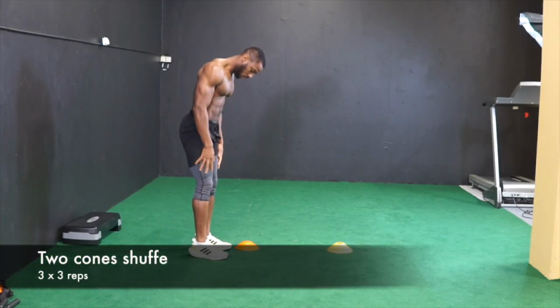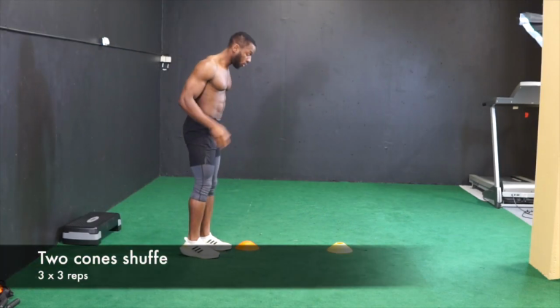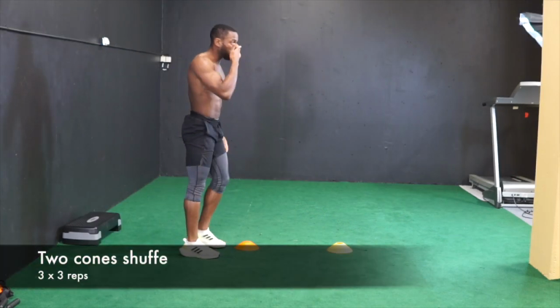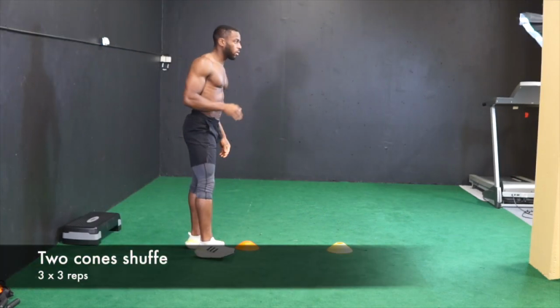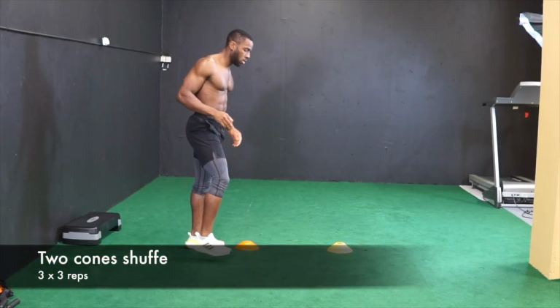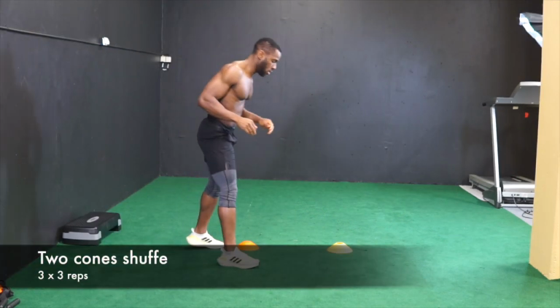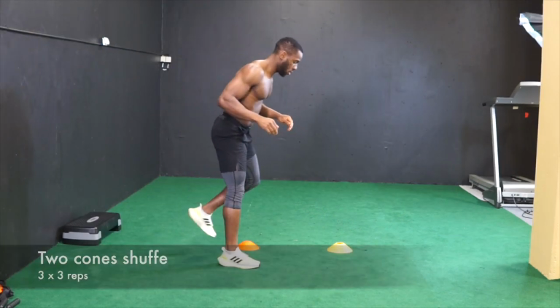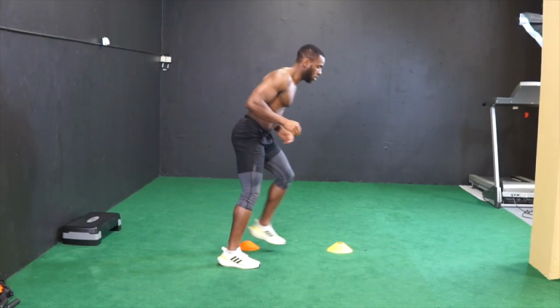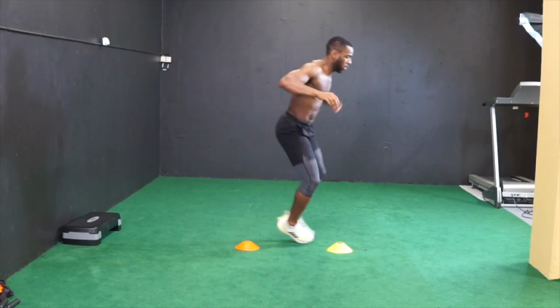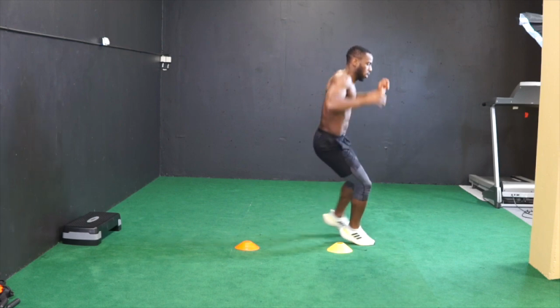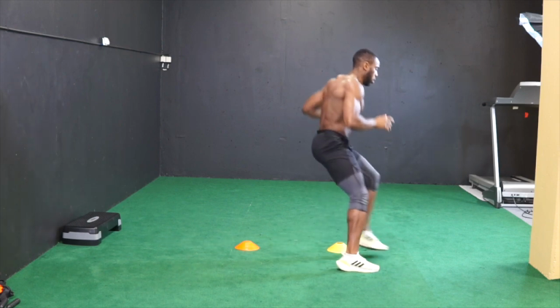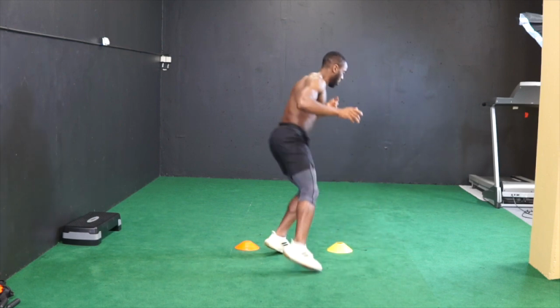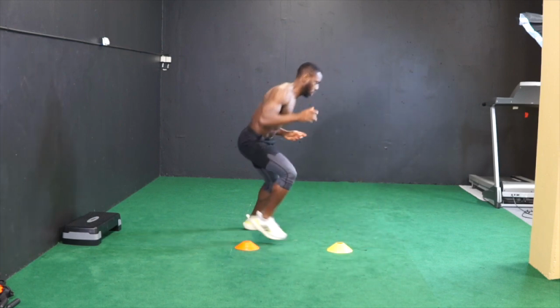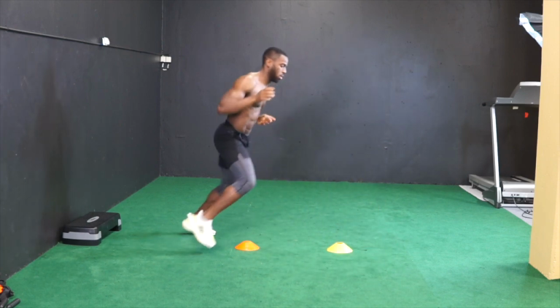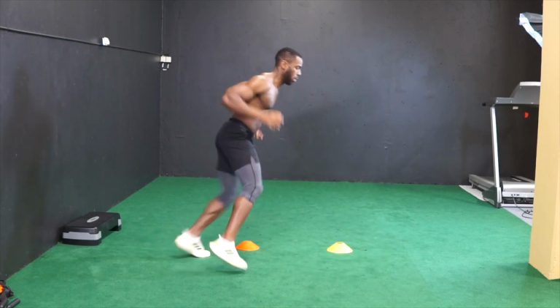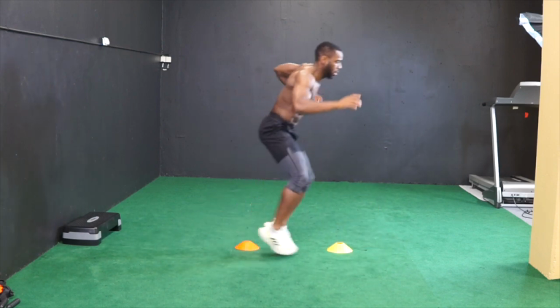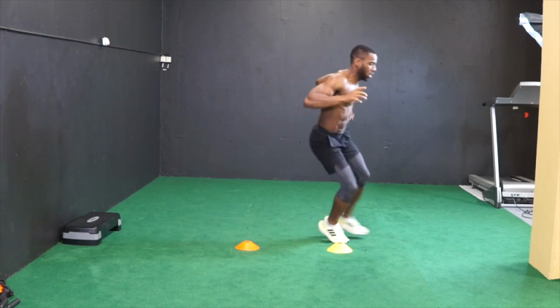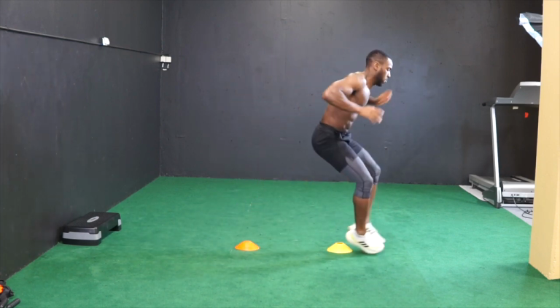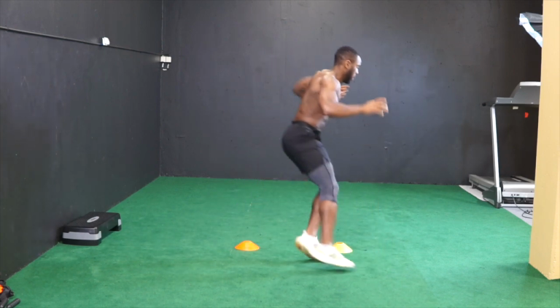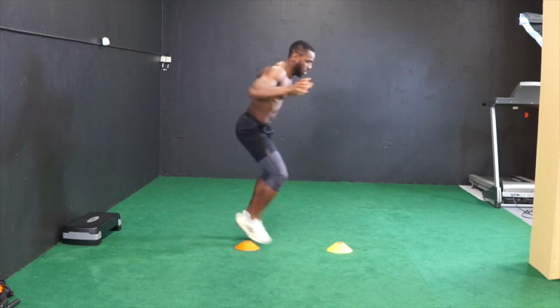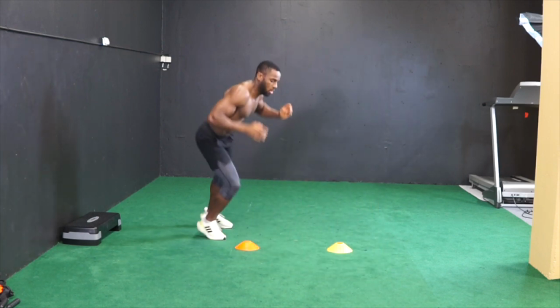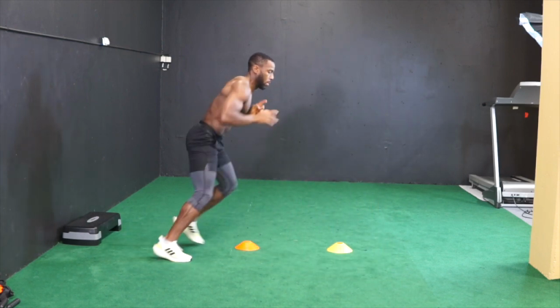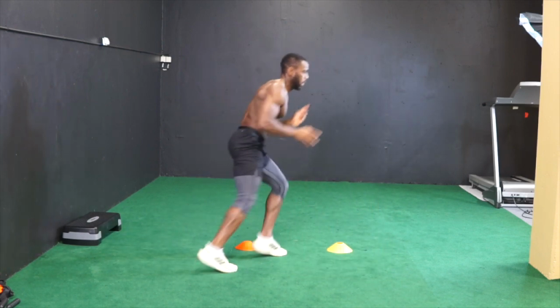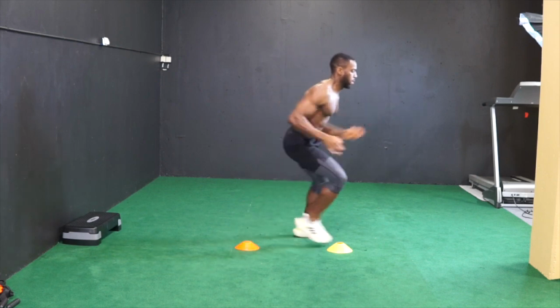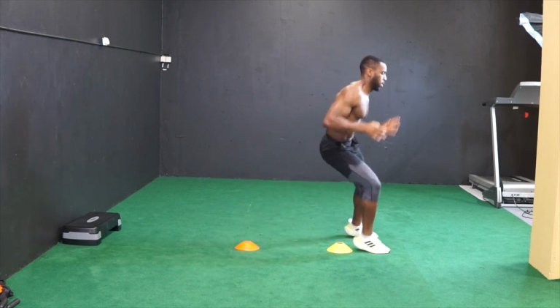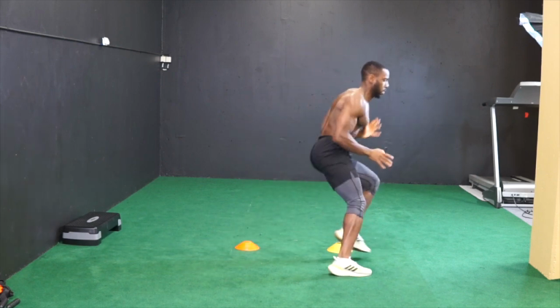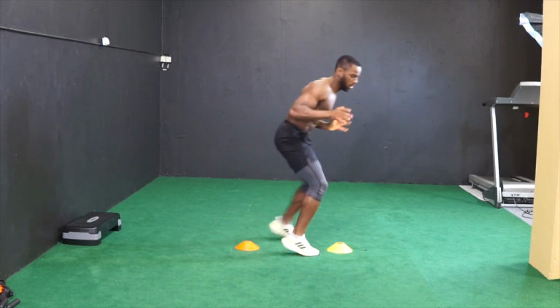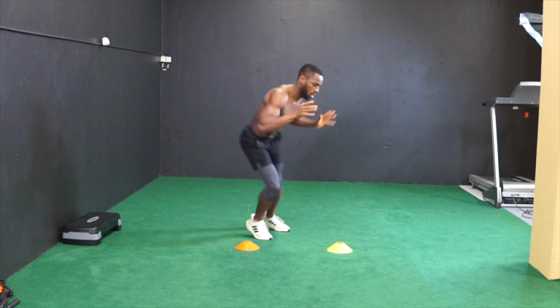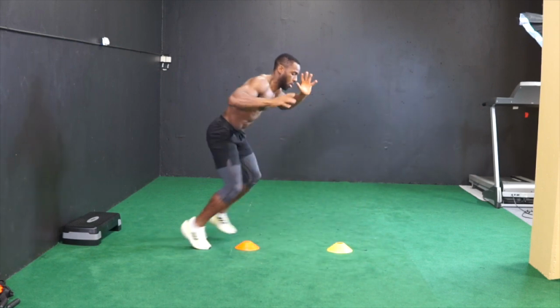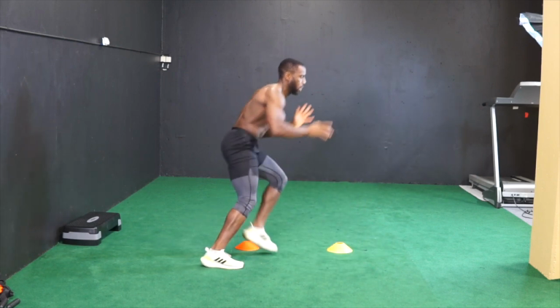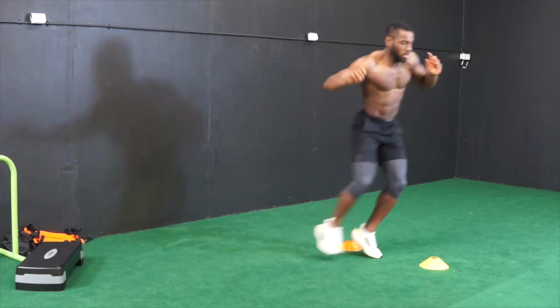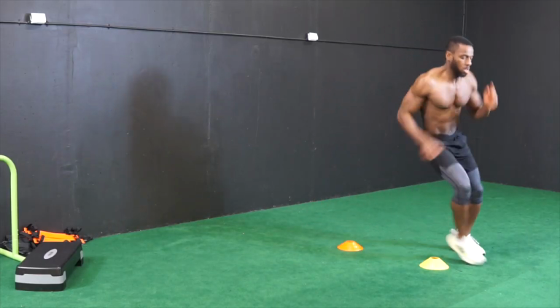Last exercise, we got high knee shuffle. High knee shuffle back and forward between the two cones in a figure 8 form. Move your feet fast. This allows you to stay light on your feet and have good coordination.